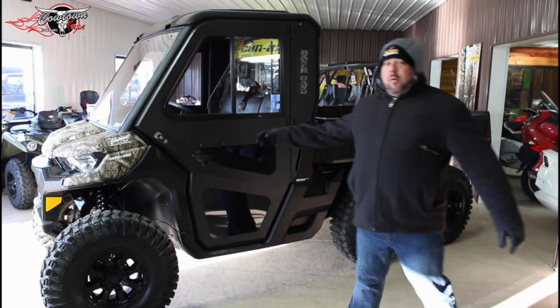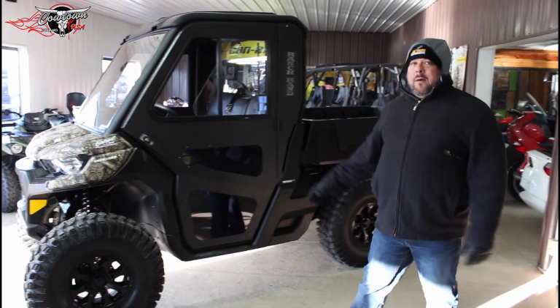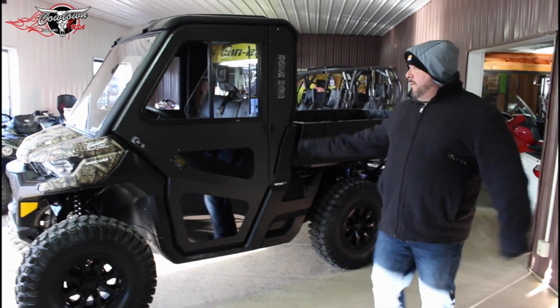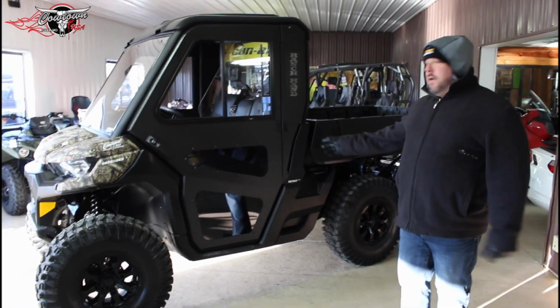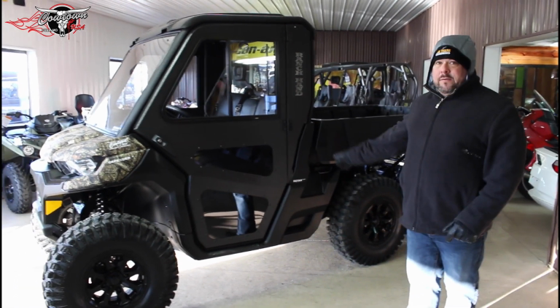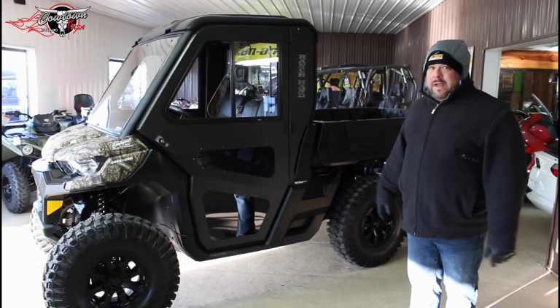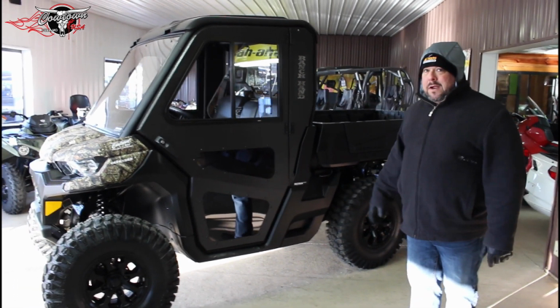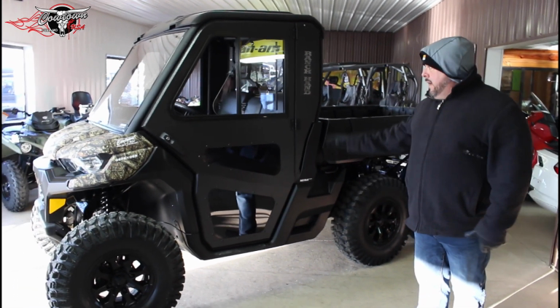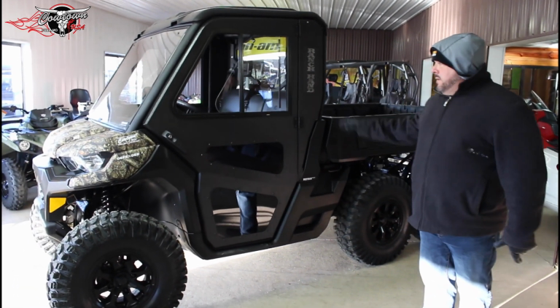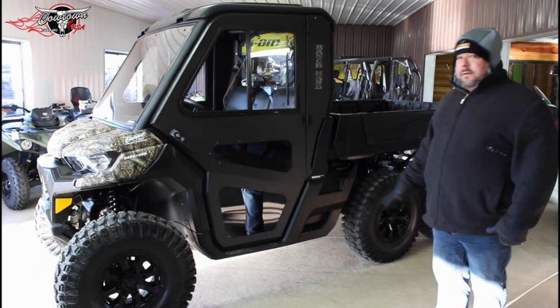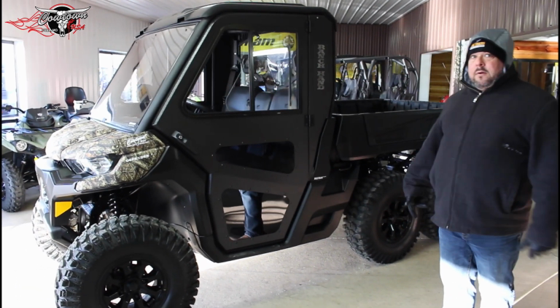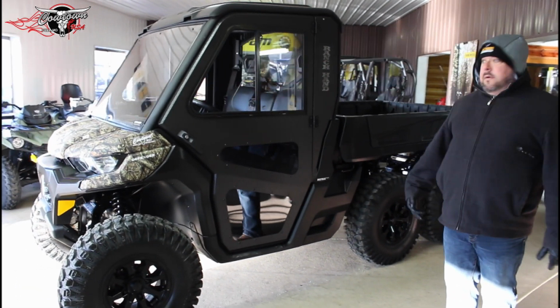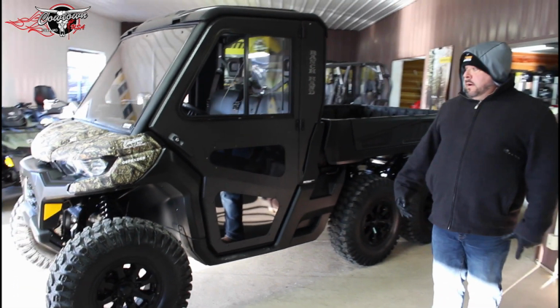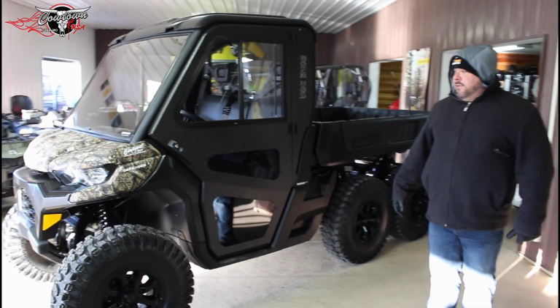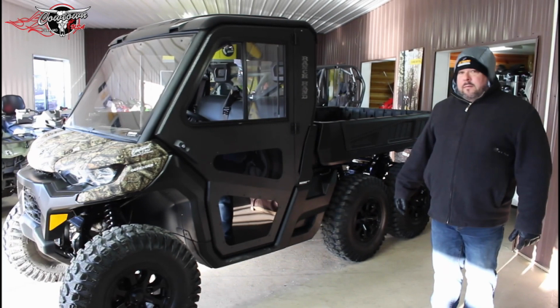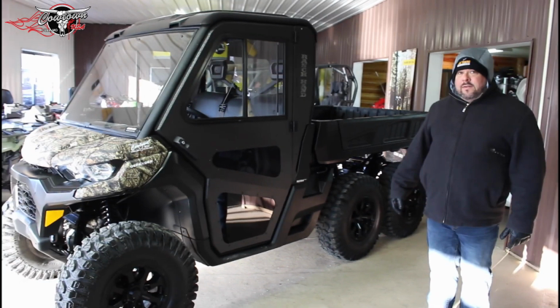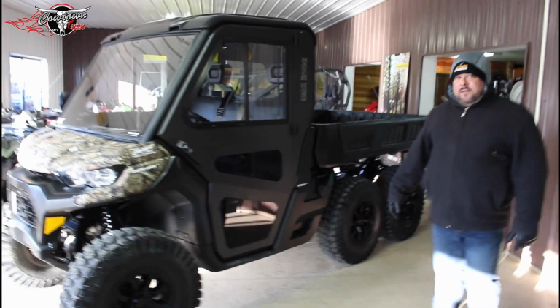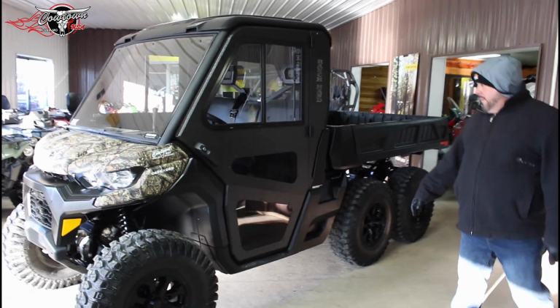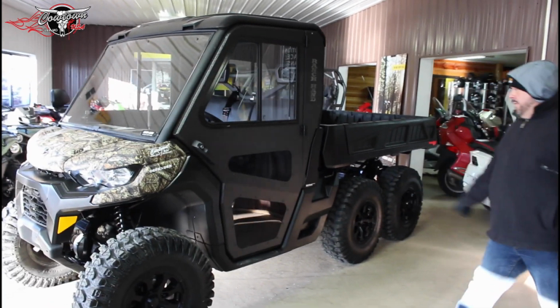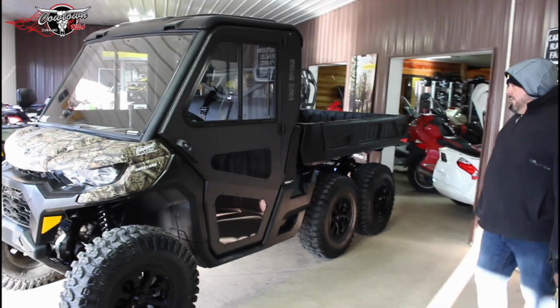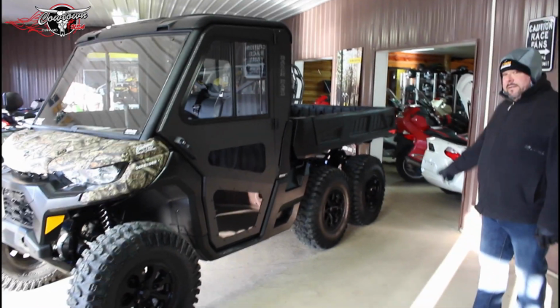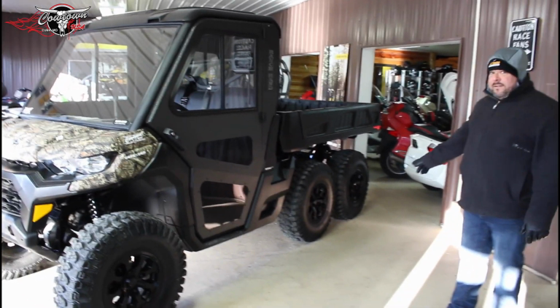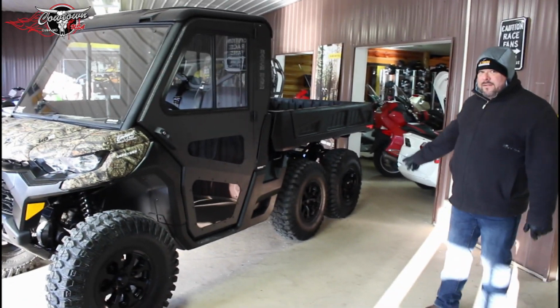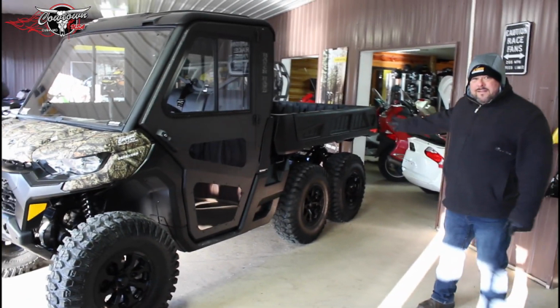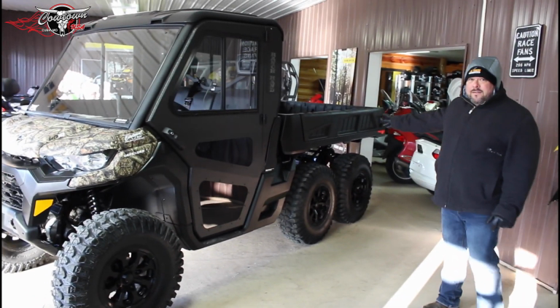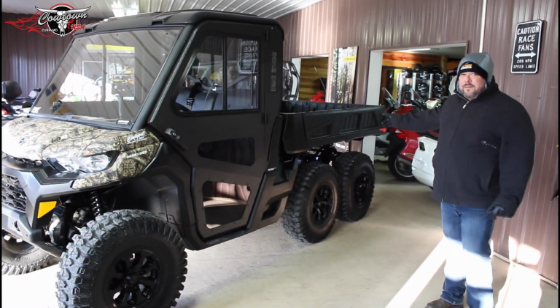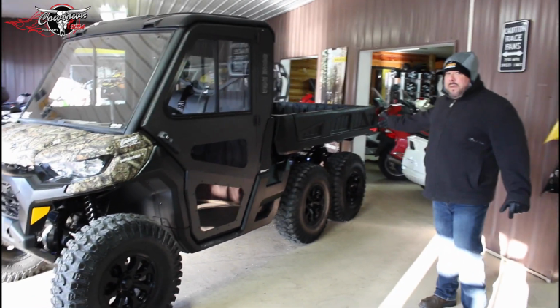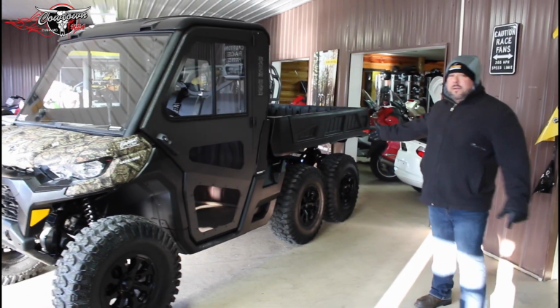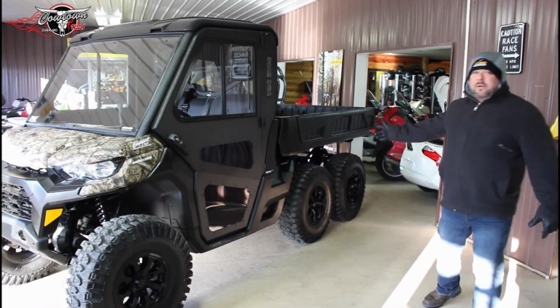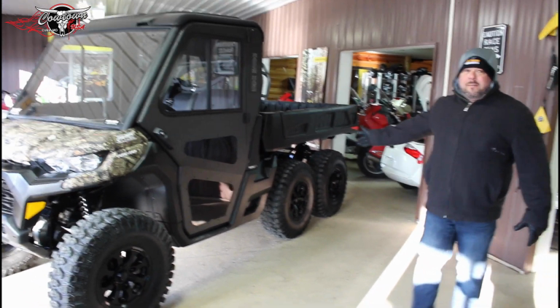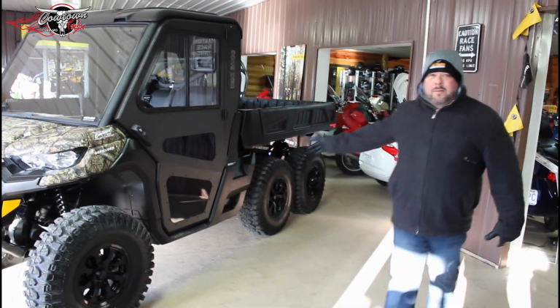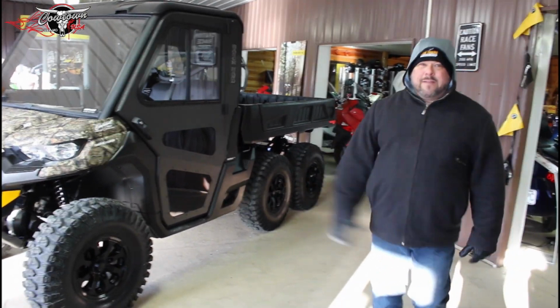We've got one of the few that you'll see out there. Steel door. This is our ranch addition, but it's a six by six. It's got the six-foot bed. You can put a round bale on the back of it.